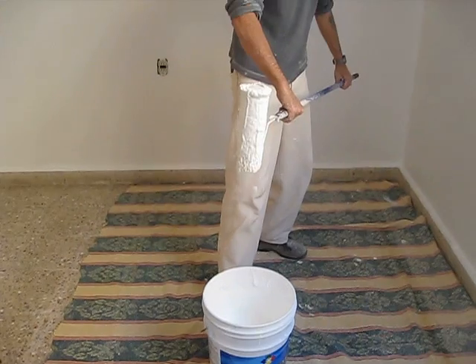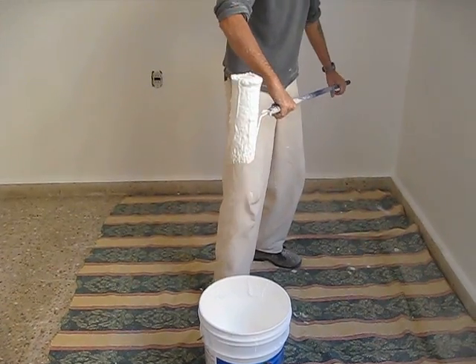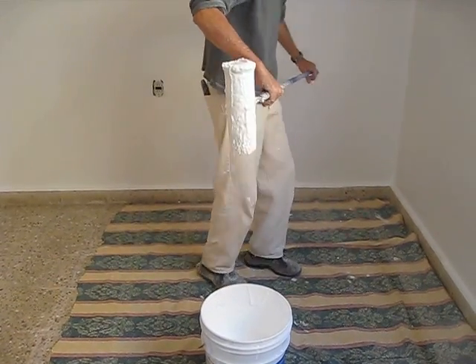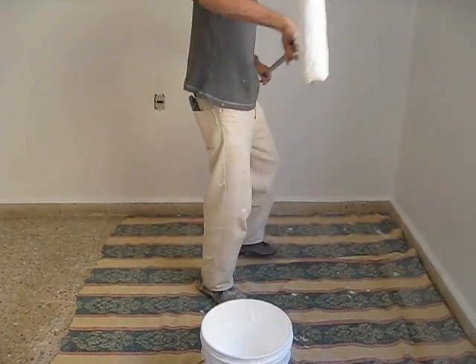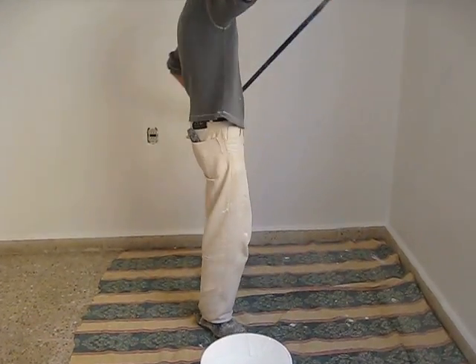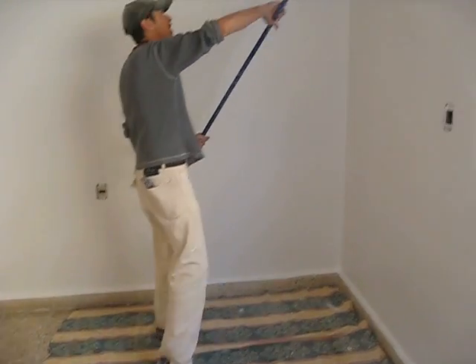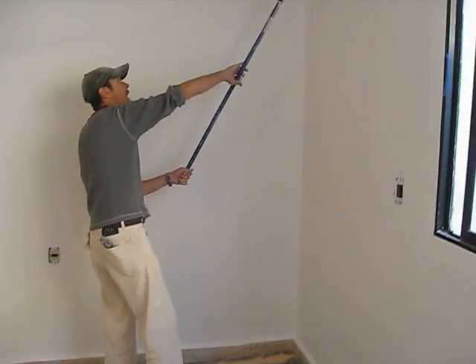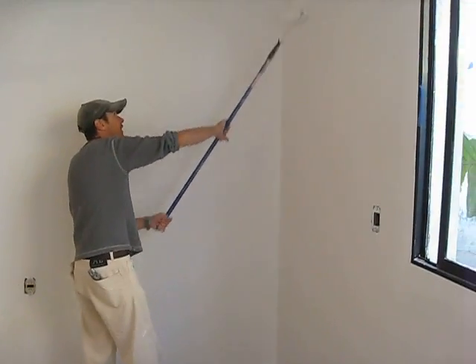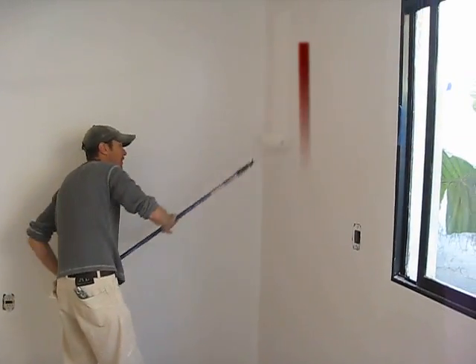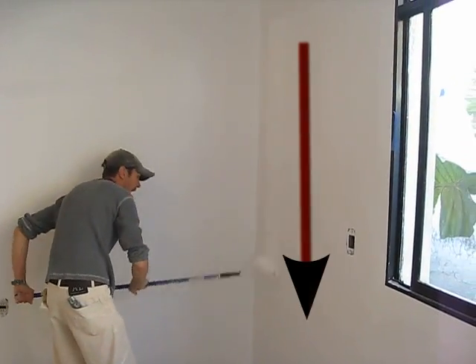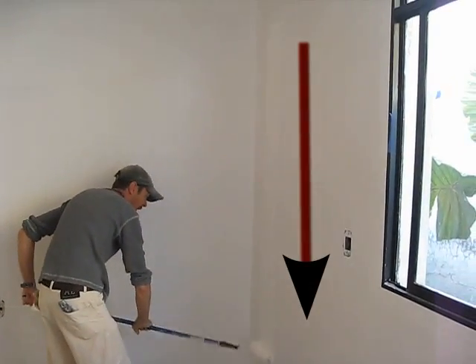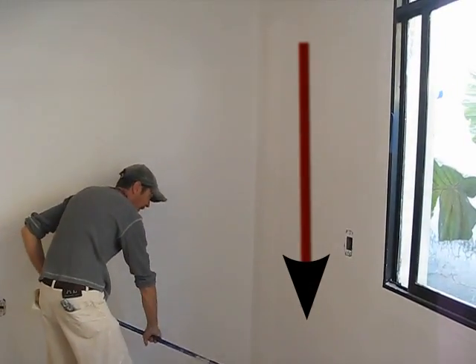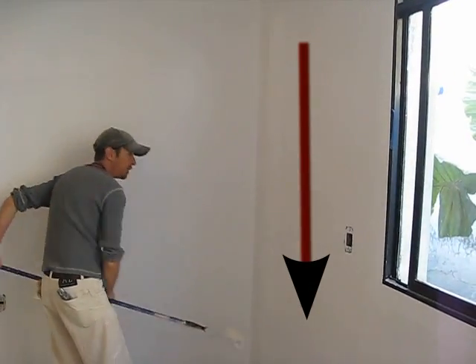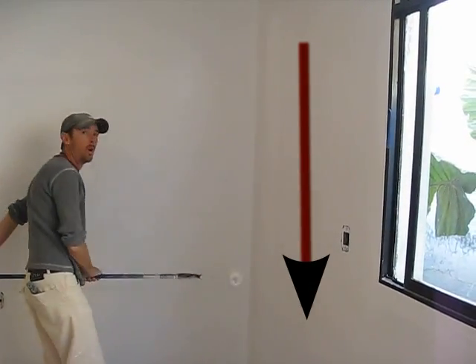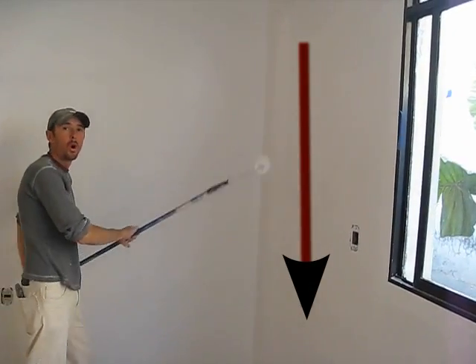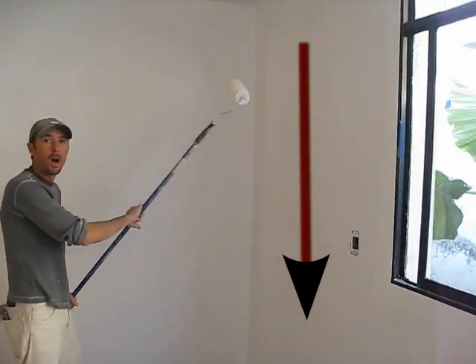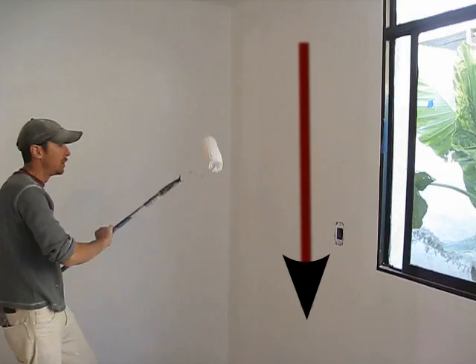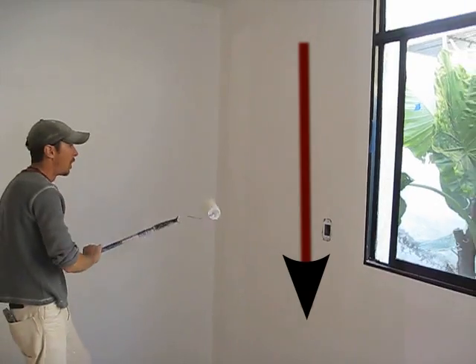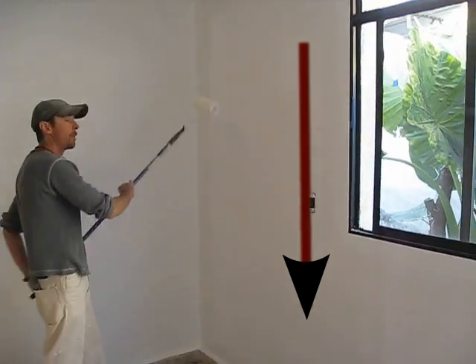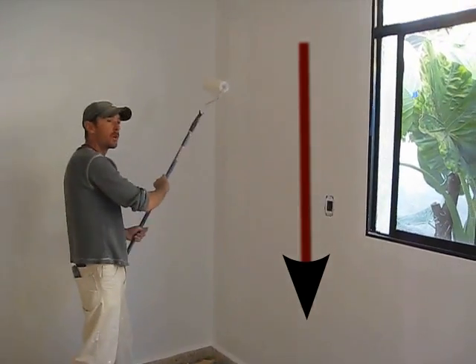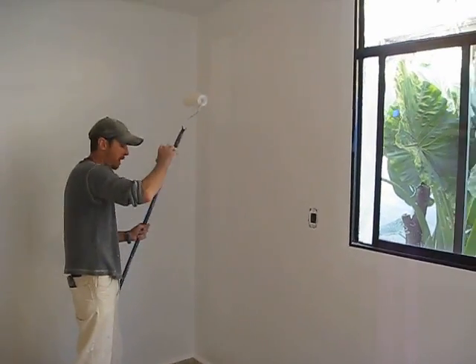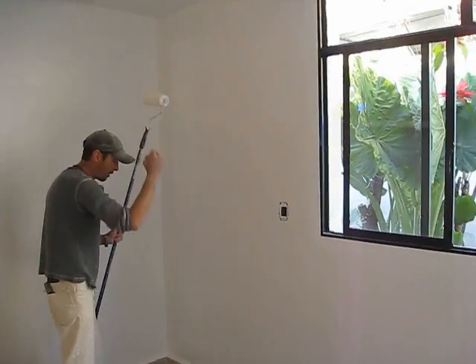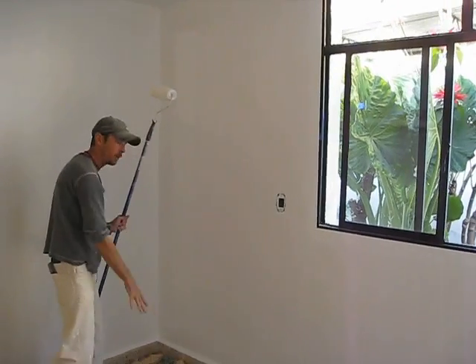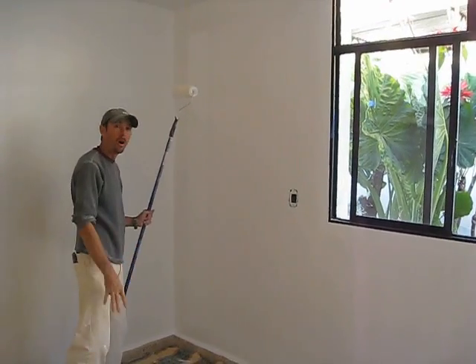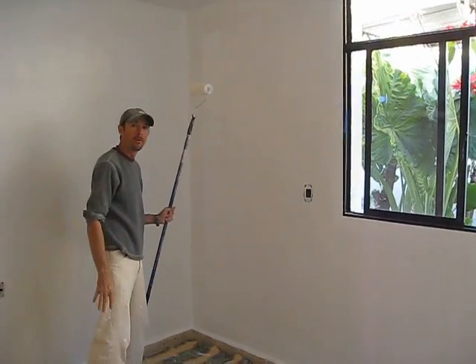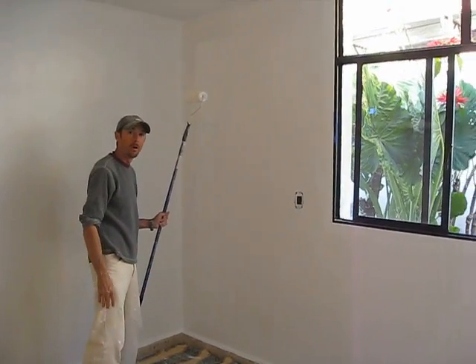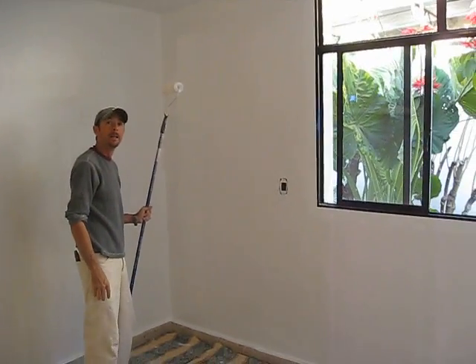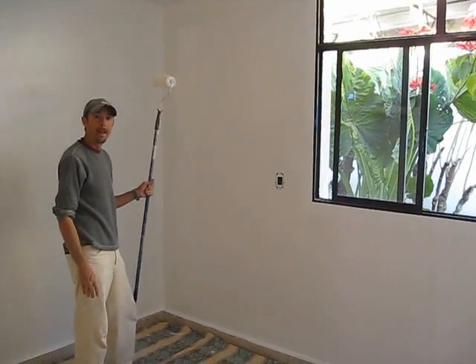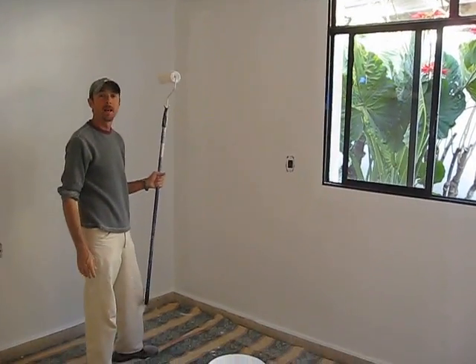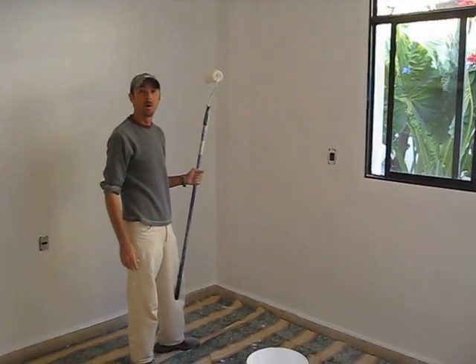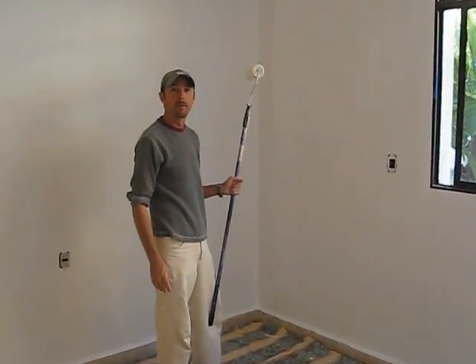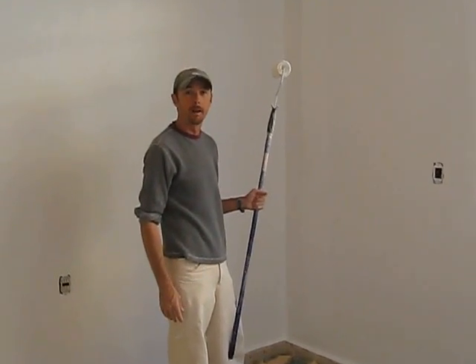Flip it upside down — no drips — straight to the wall, and go down. Don't roll up the first time or all the paint will fall on the floor. And that's how you roll out of the bucket.